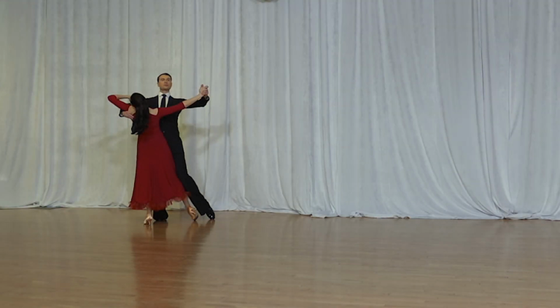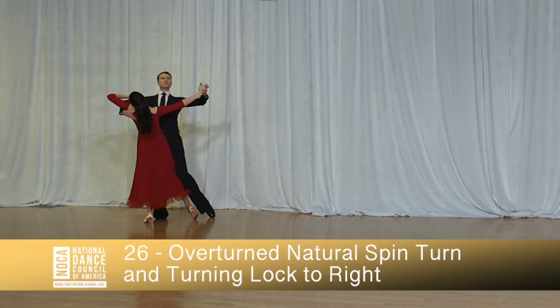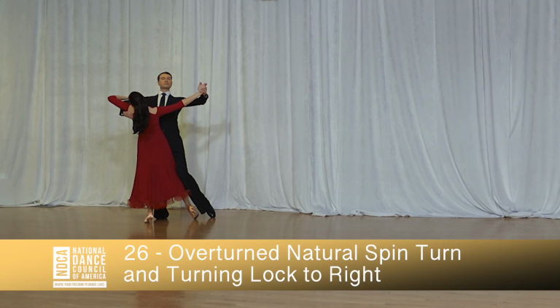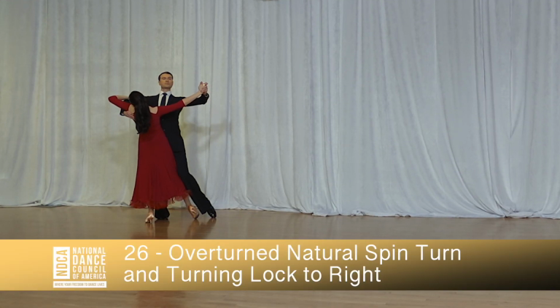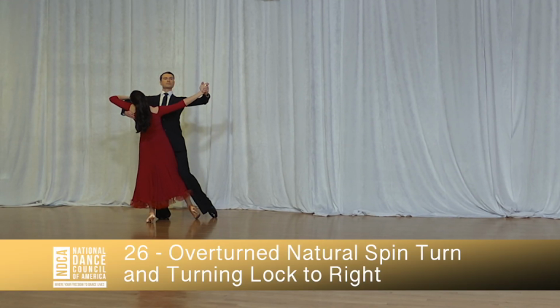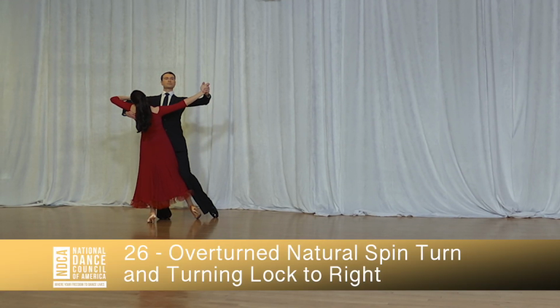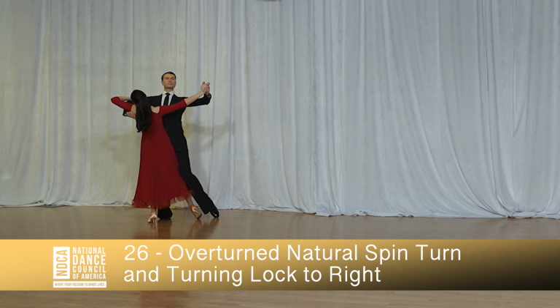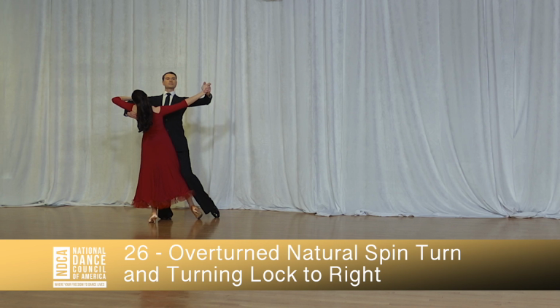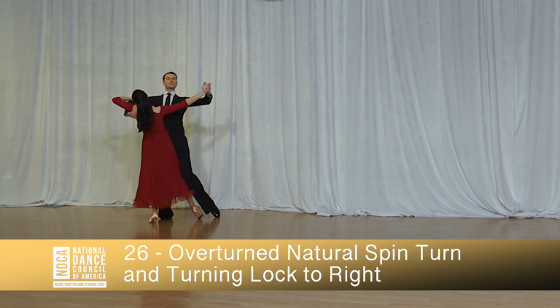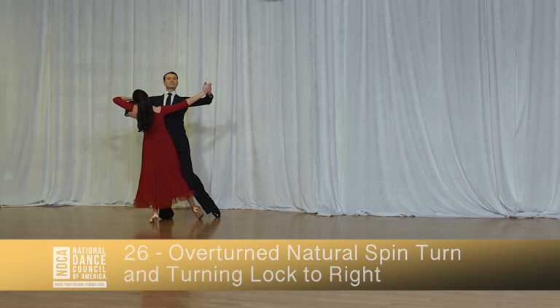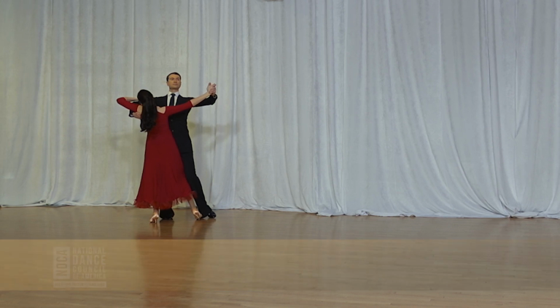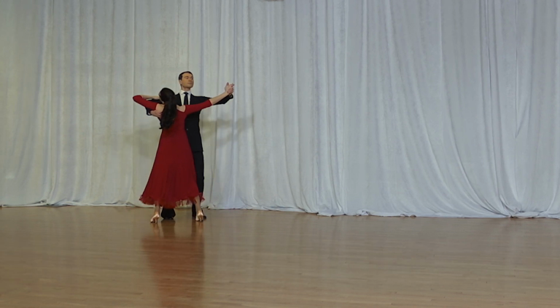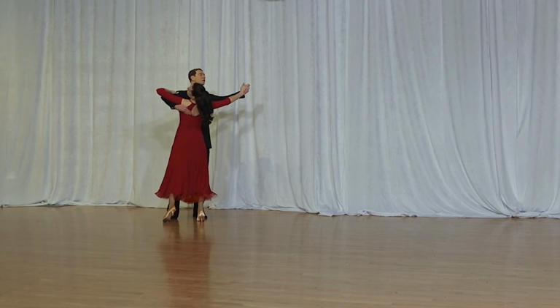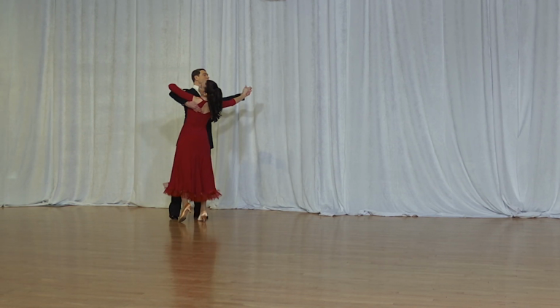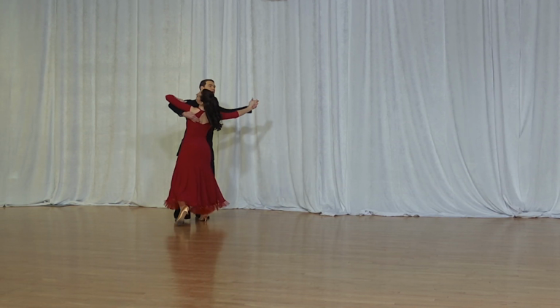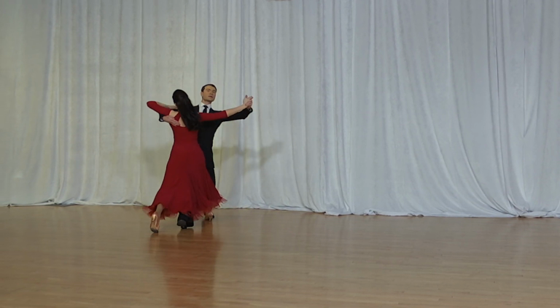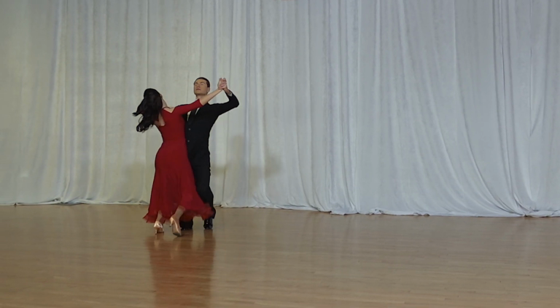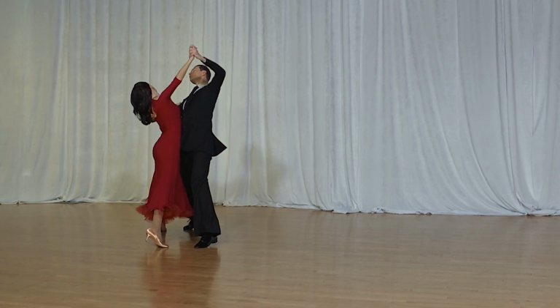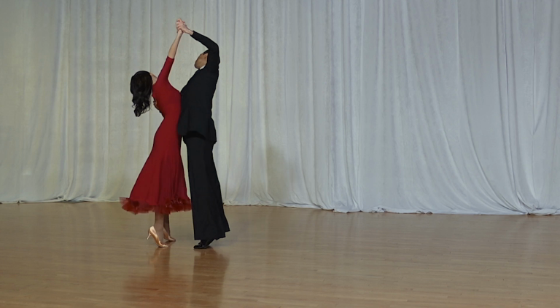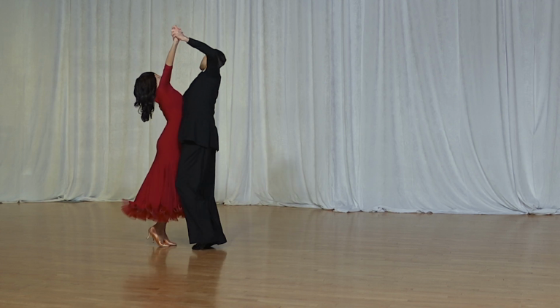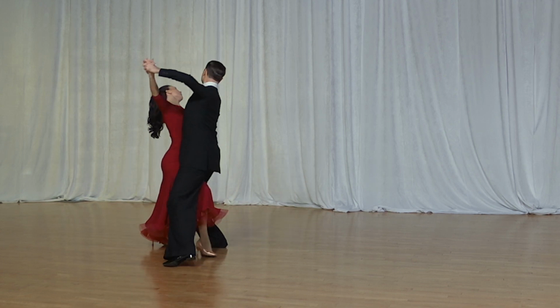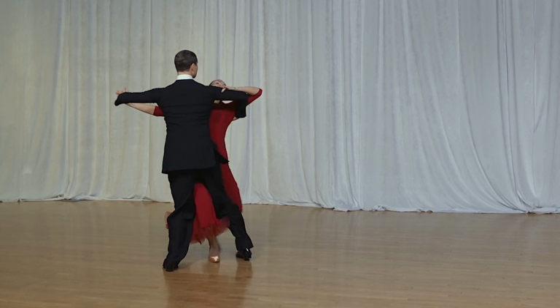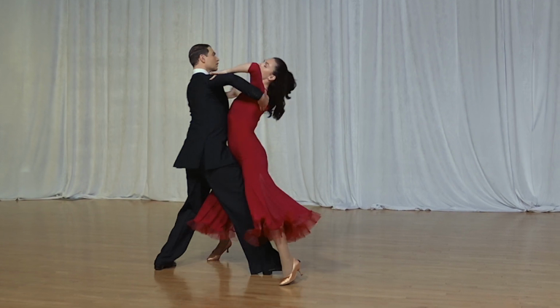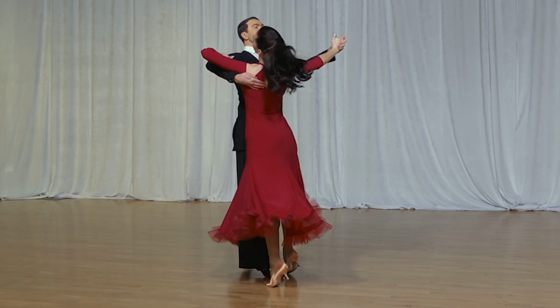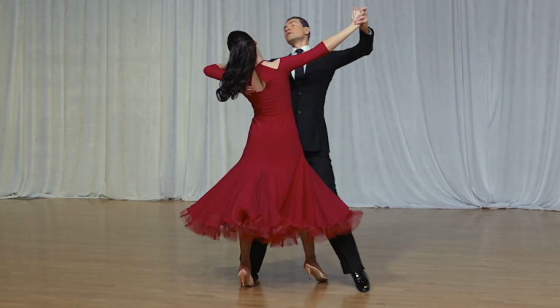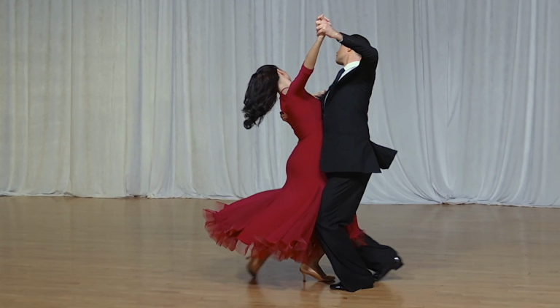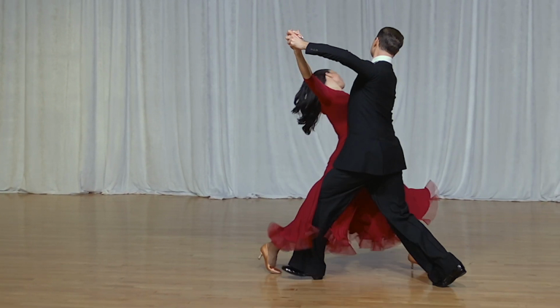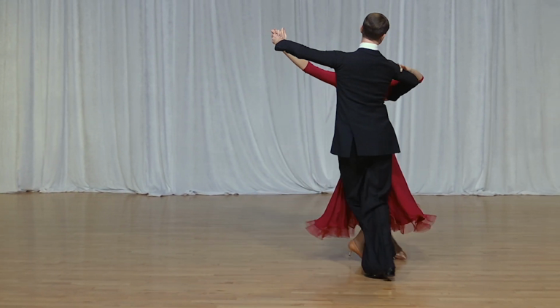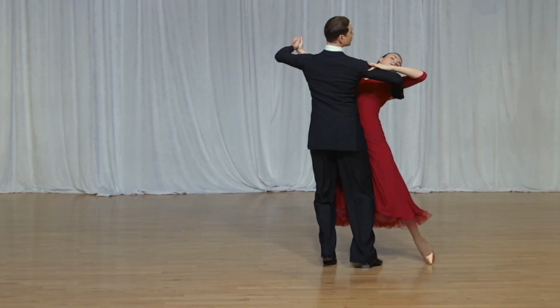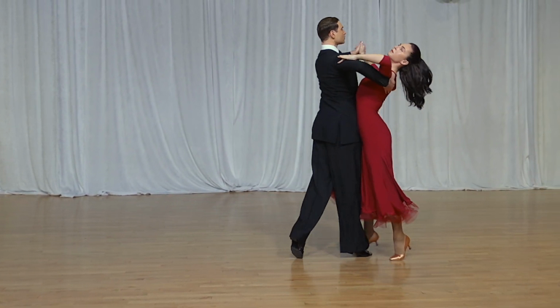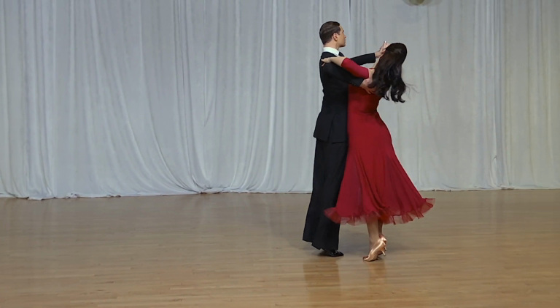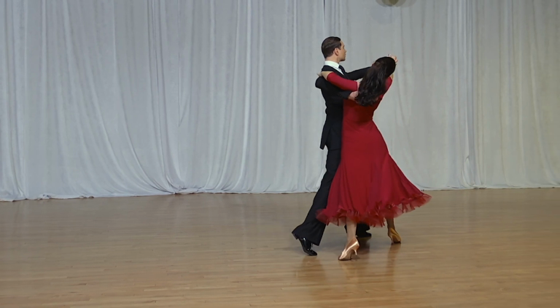Overturn Natural Spin Turn and Turning Lock to Right, and one, two, three, one, two, three, one and two, three.